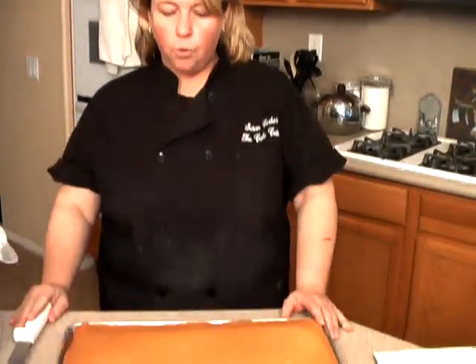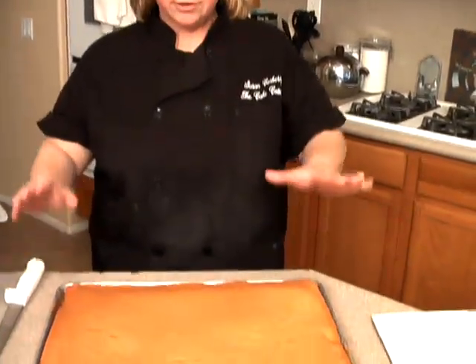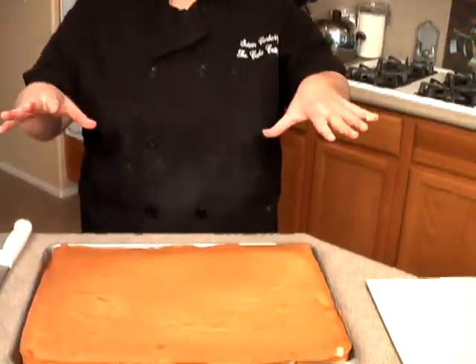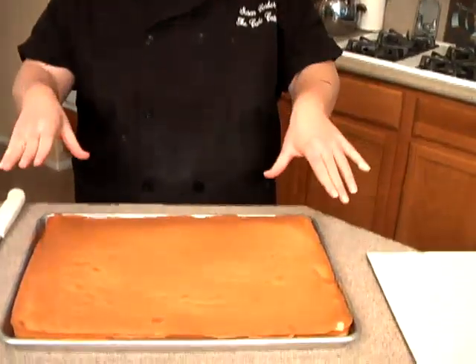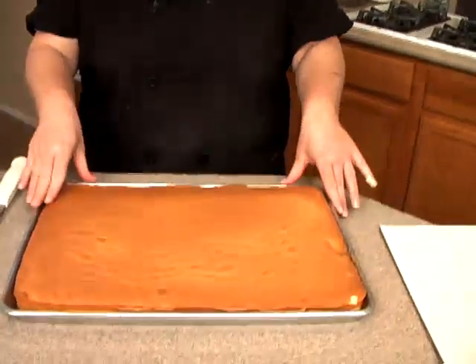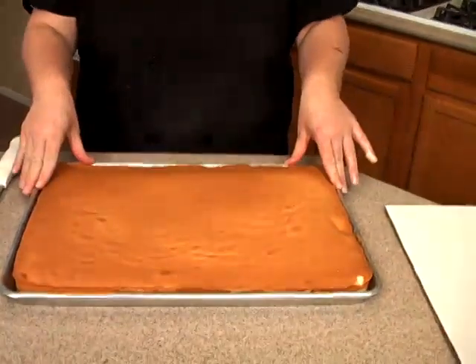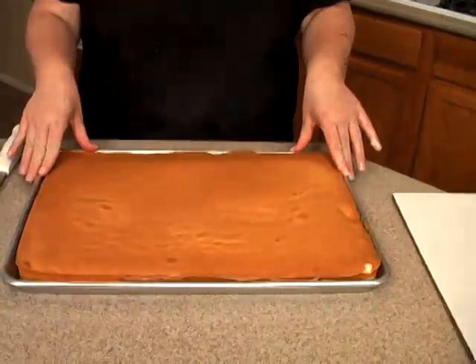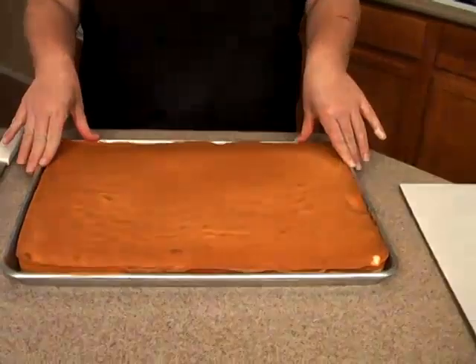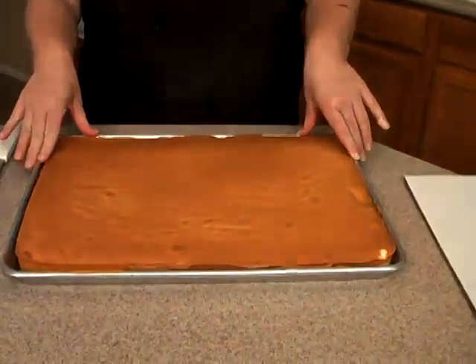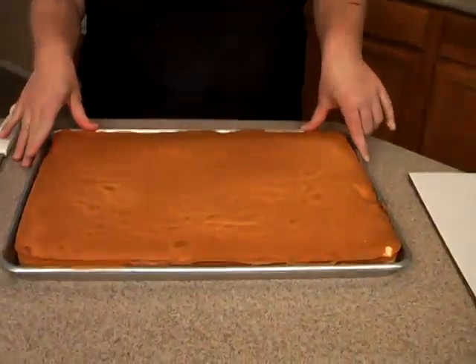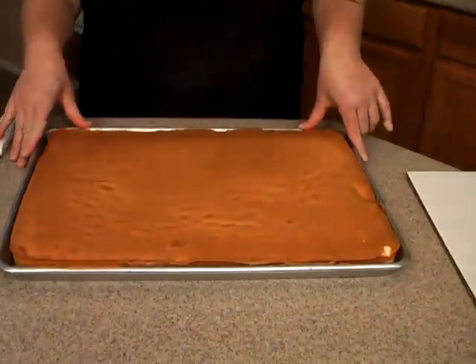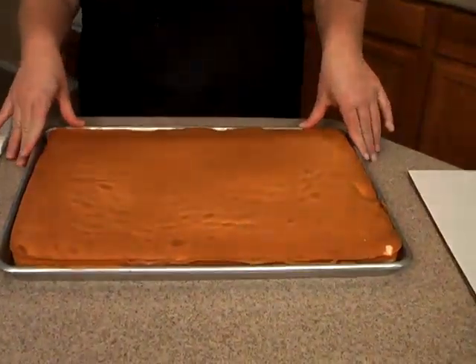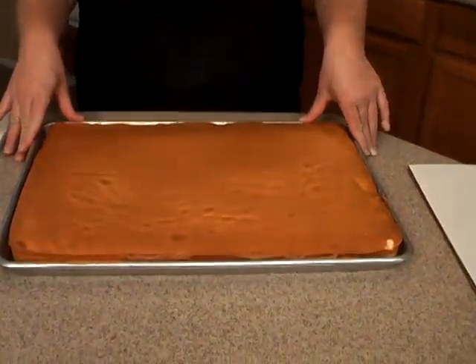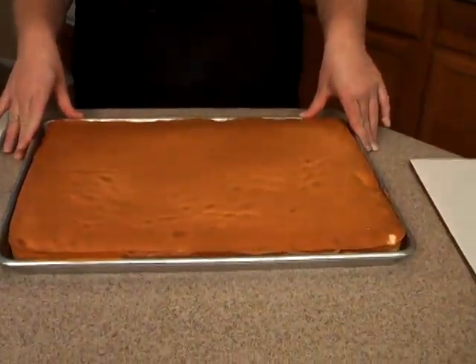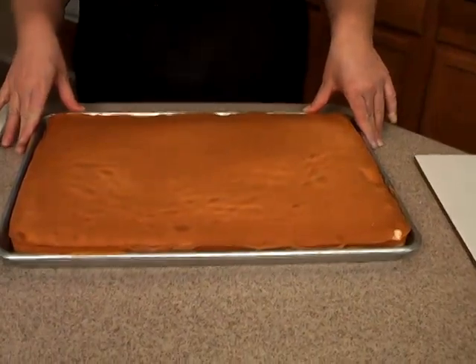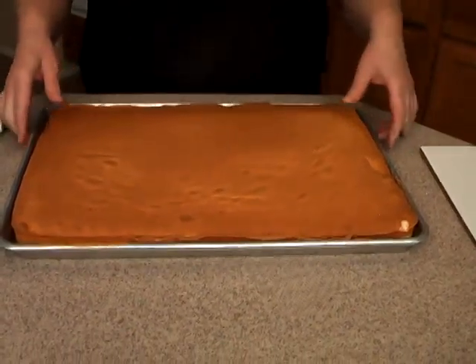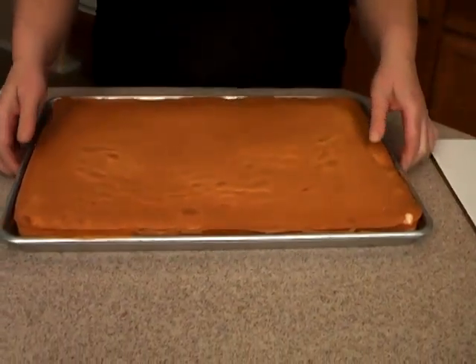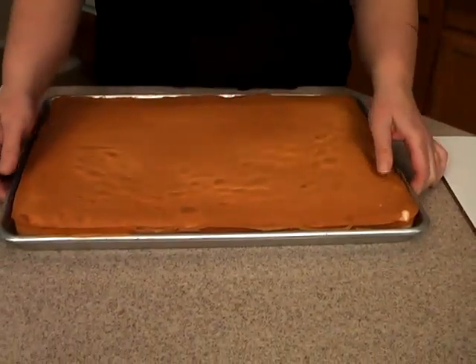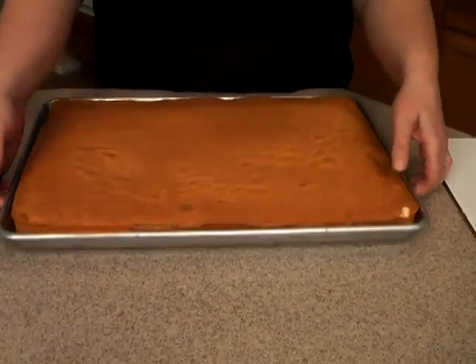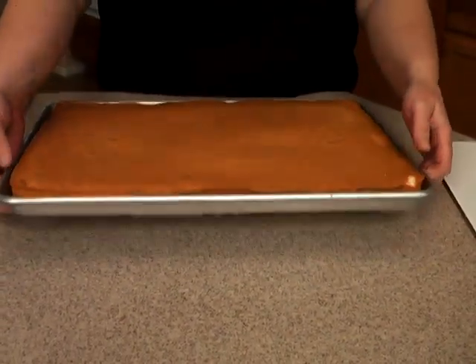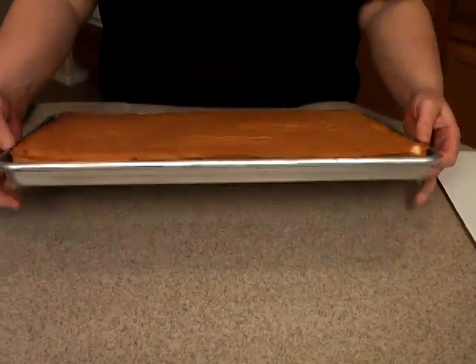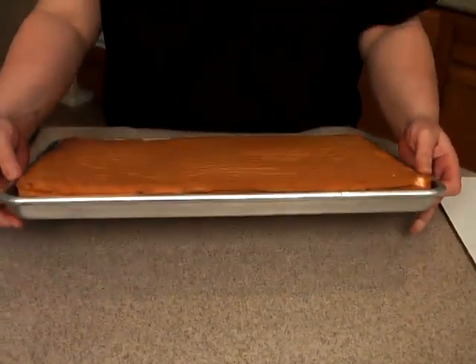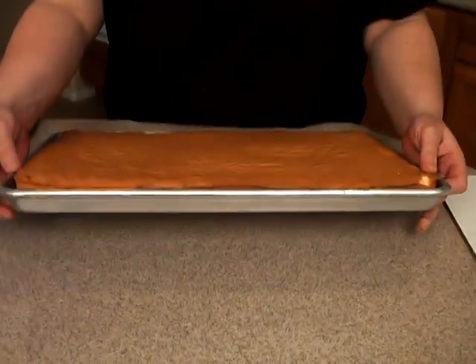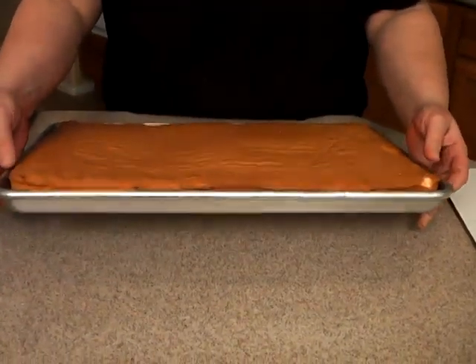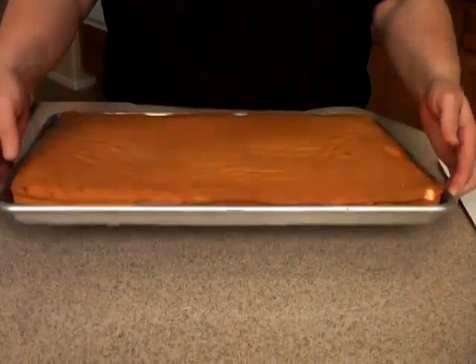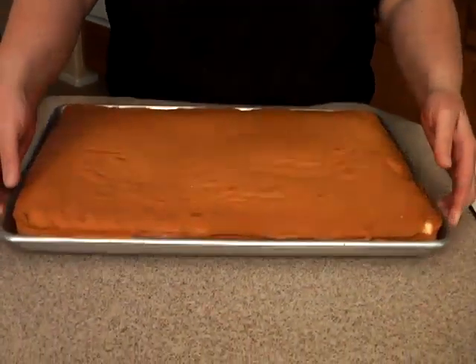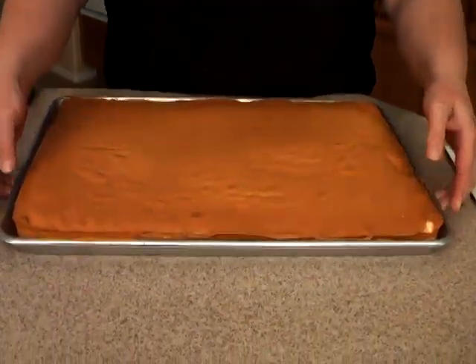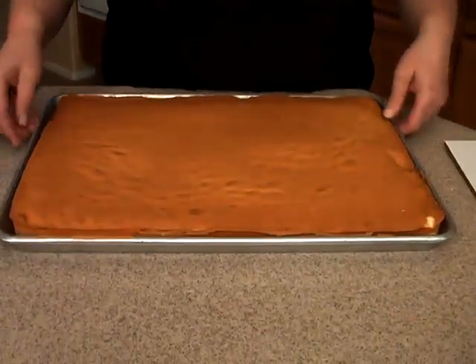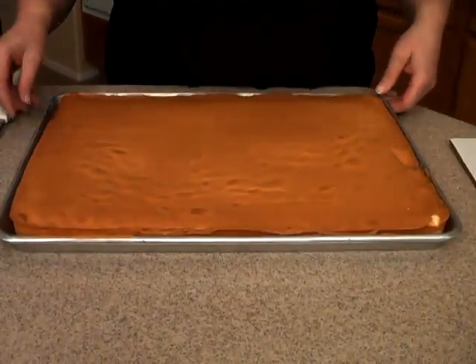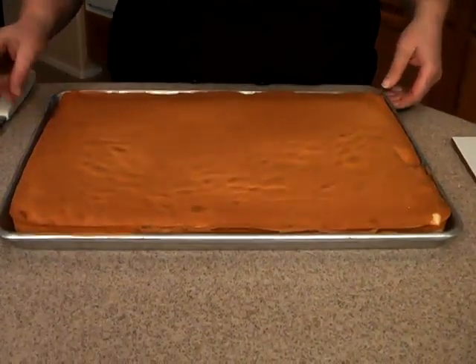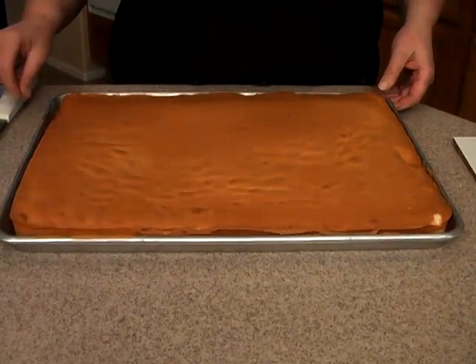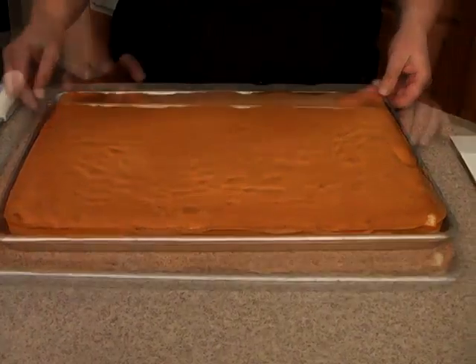What you need to start with is a sheet cake. Now if any of you have seen me do sheet cakes before, you know that I like to do my sheet cakes in this type of pan. It's kind of like a sheet tray.